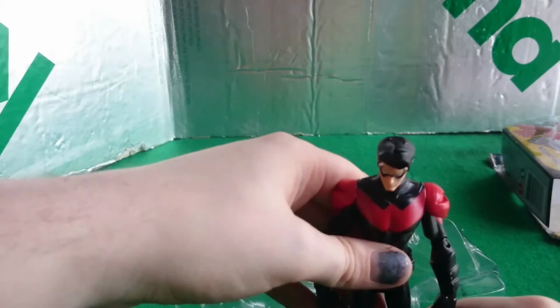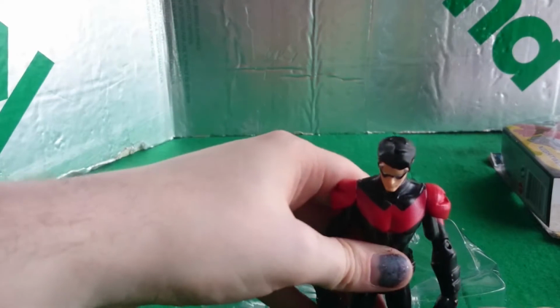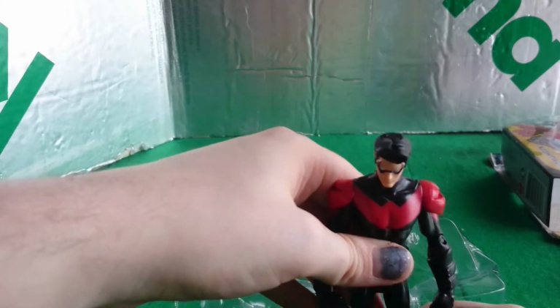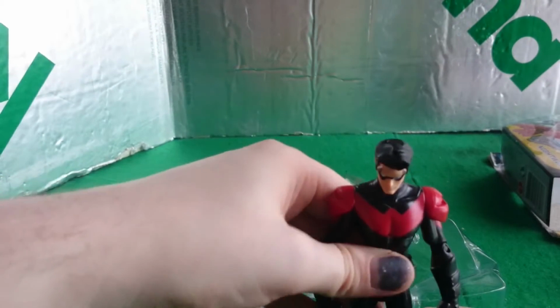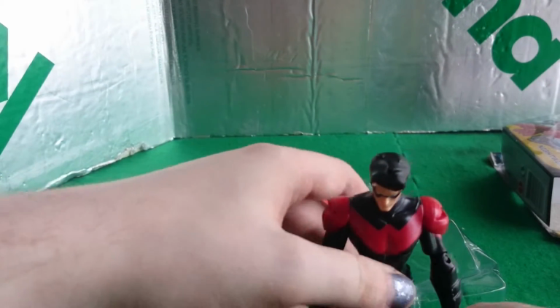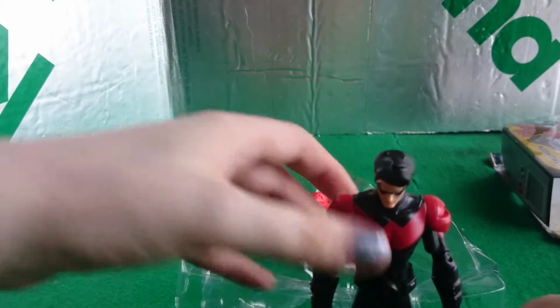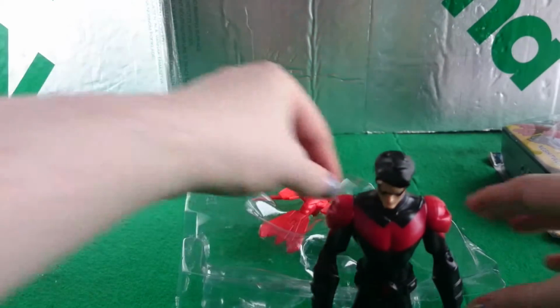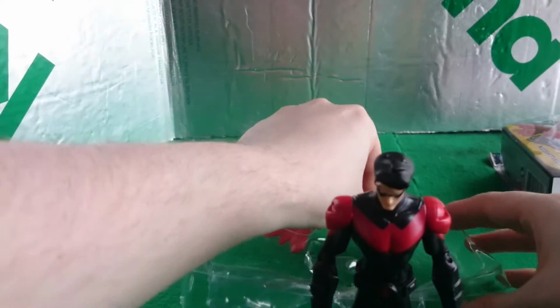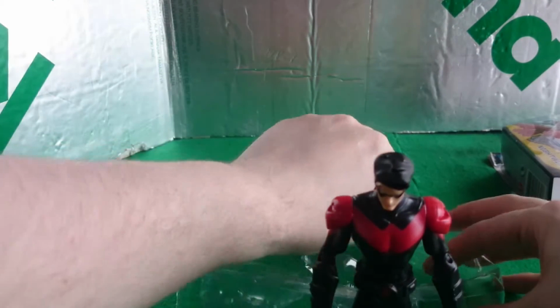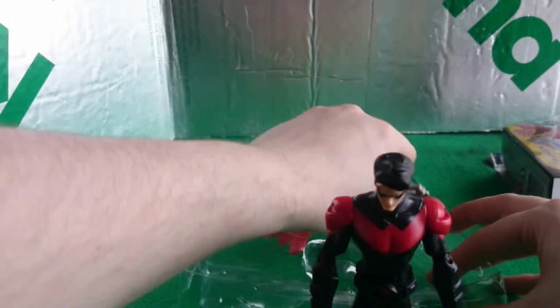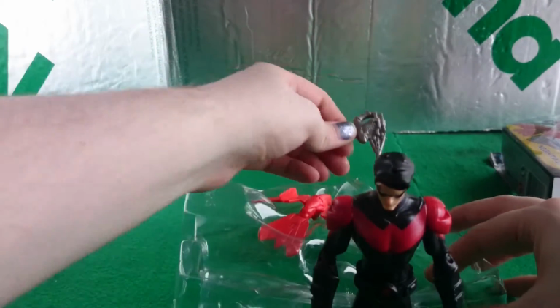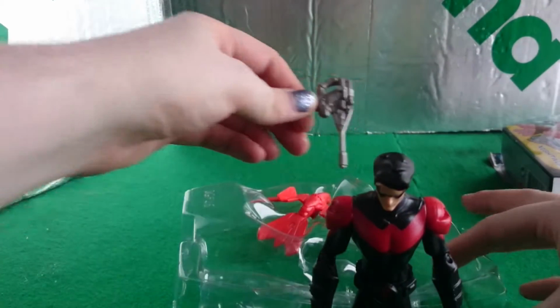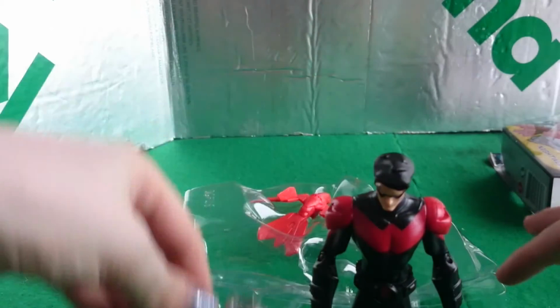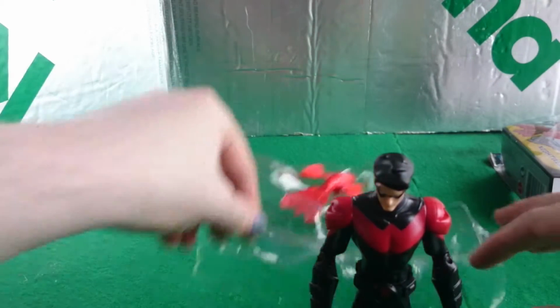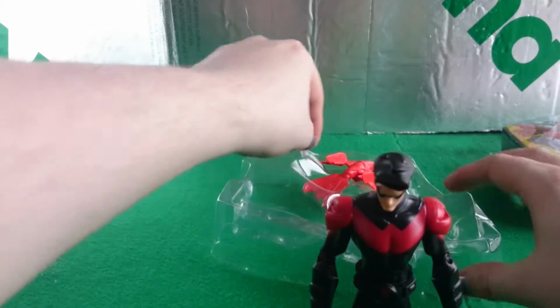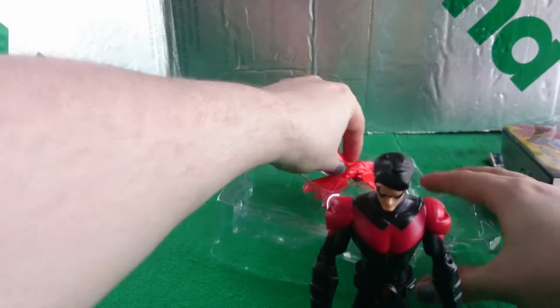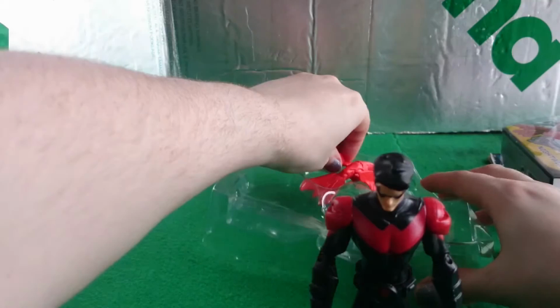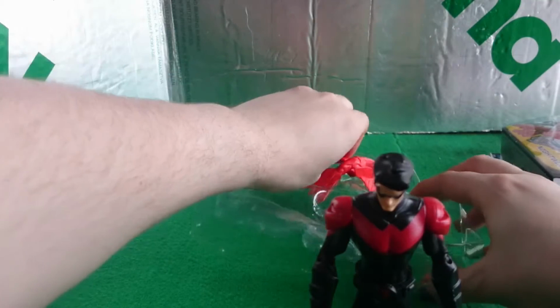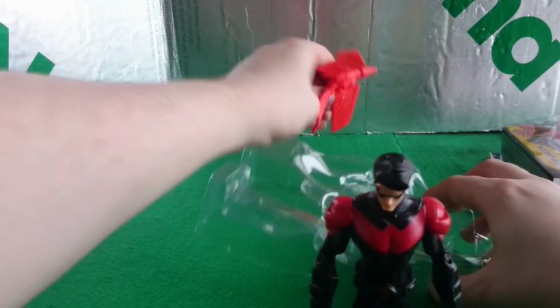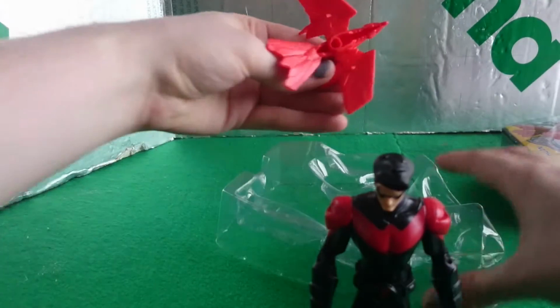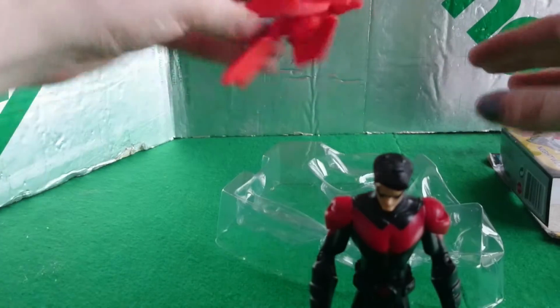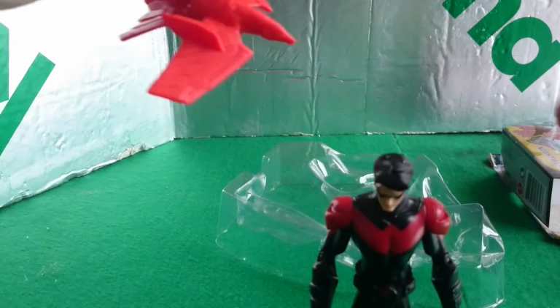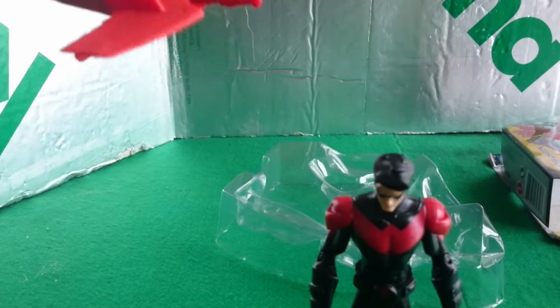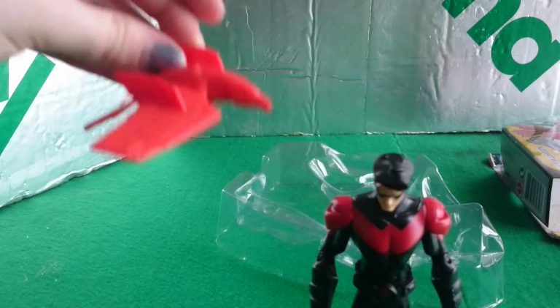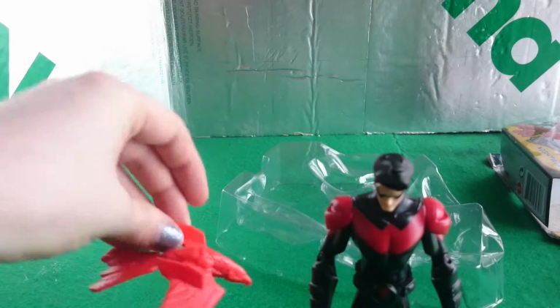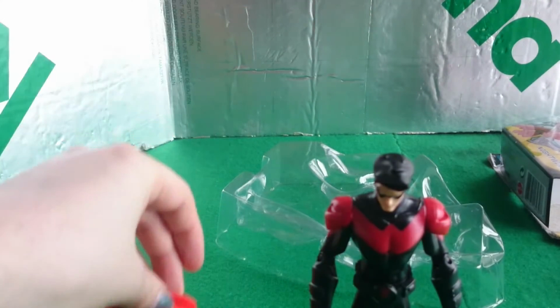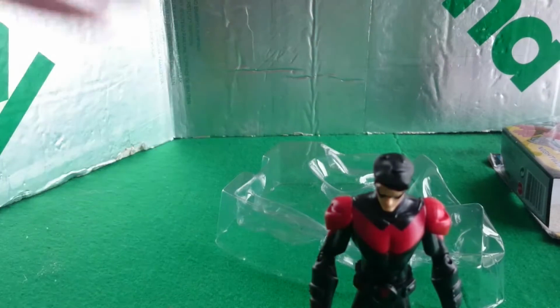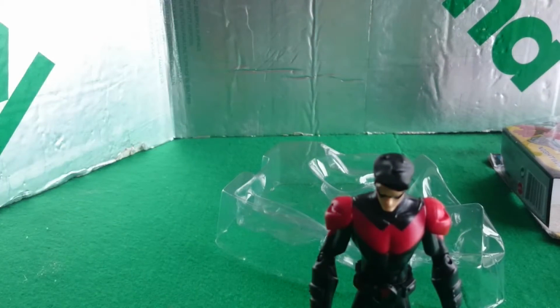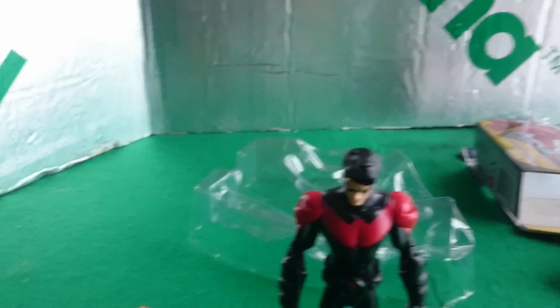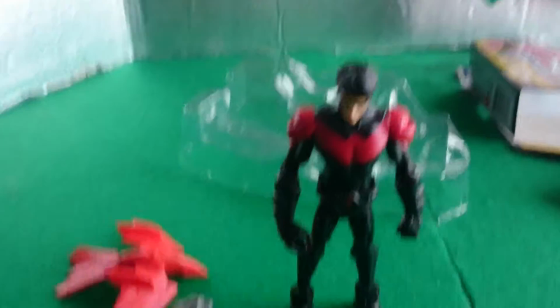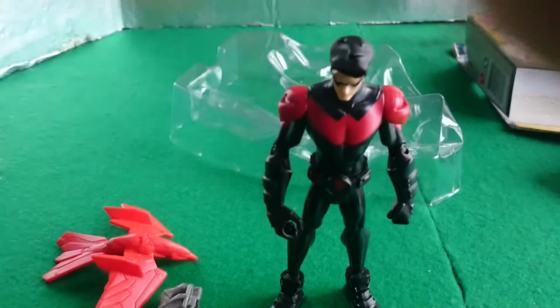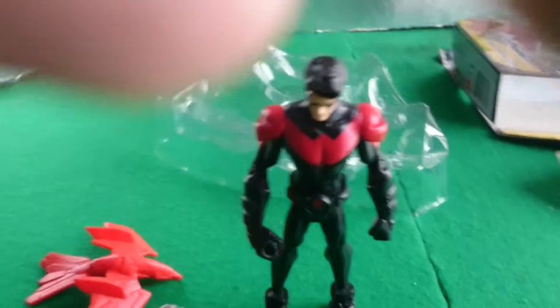He comes with something — a gun and a Robin. Let's have a look.